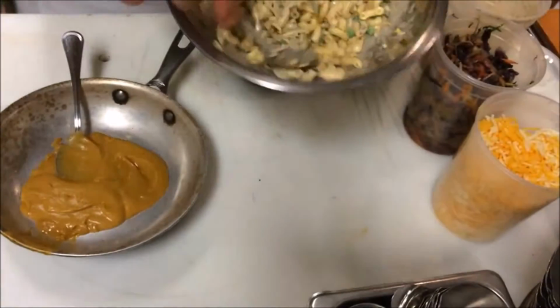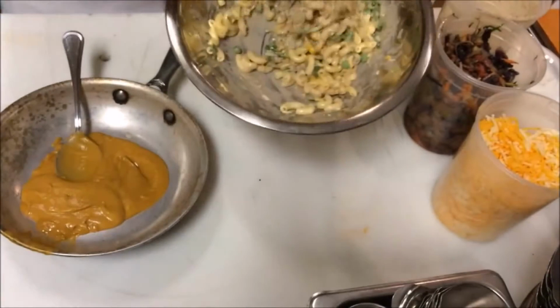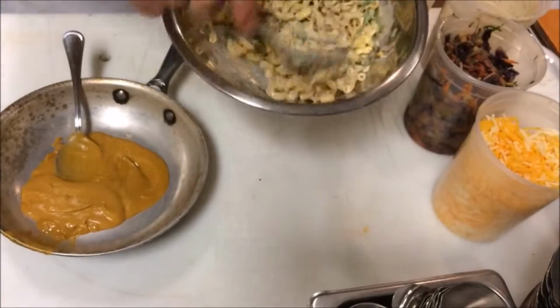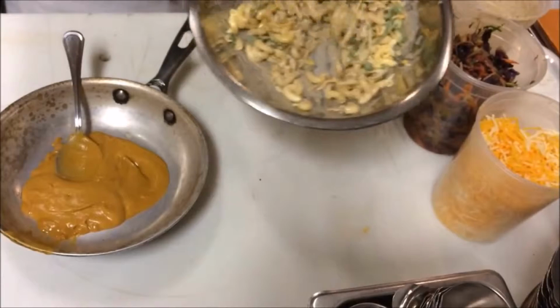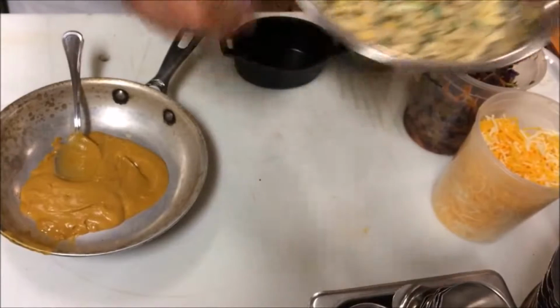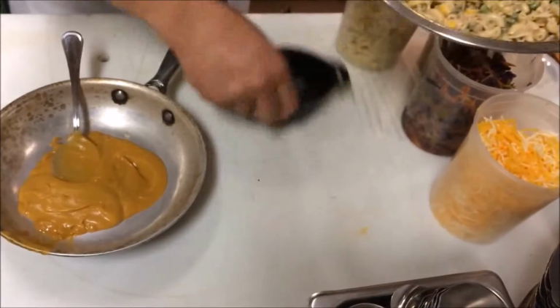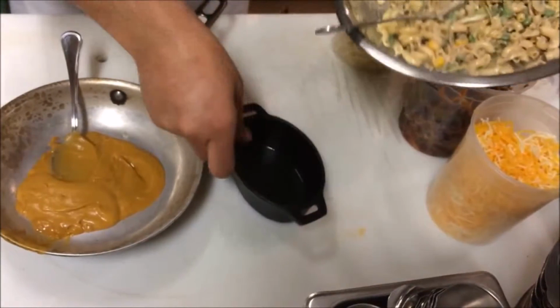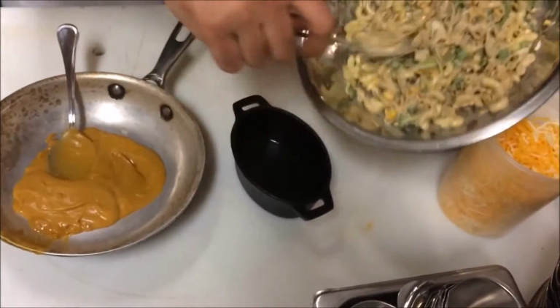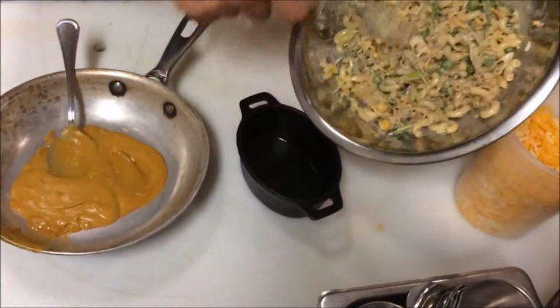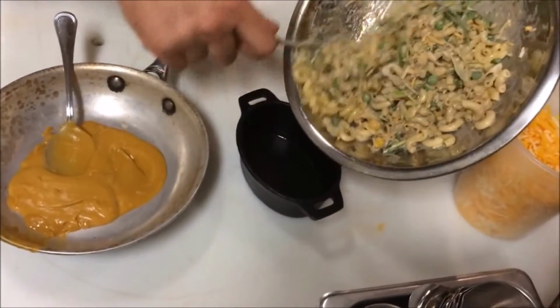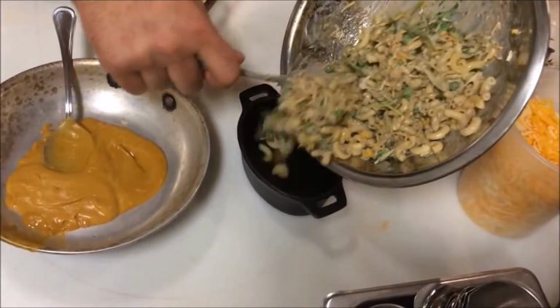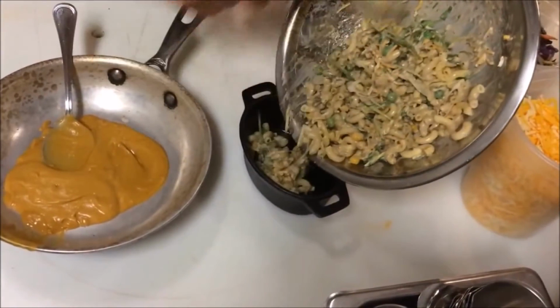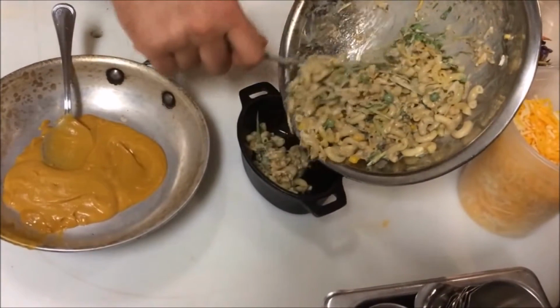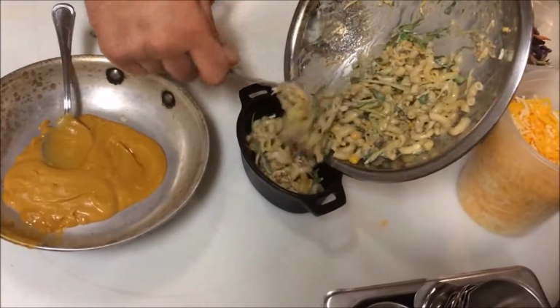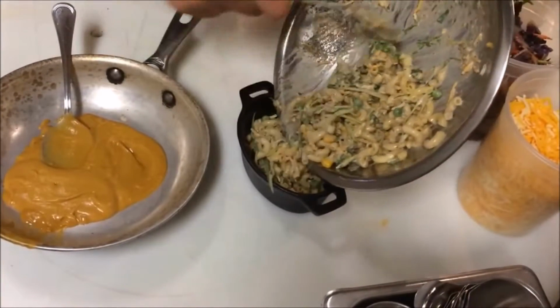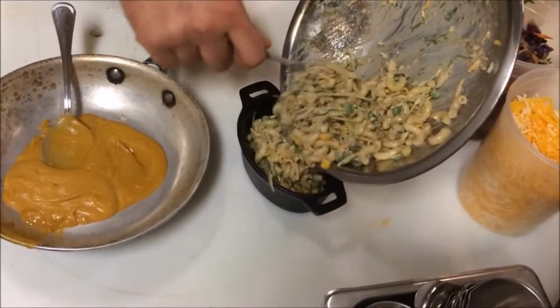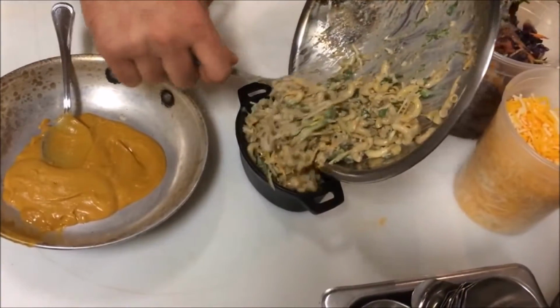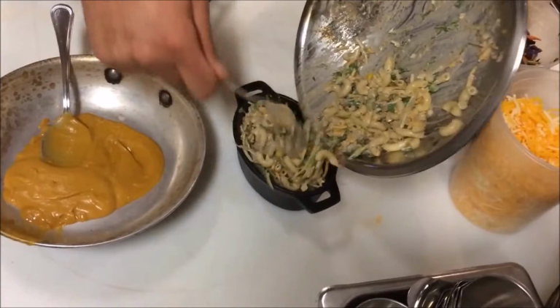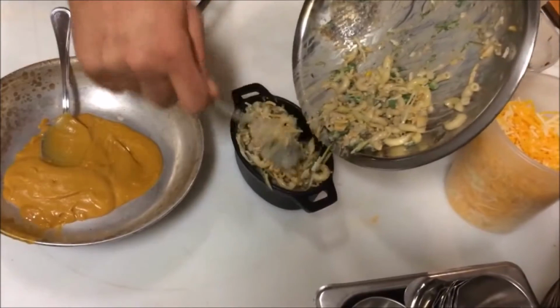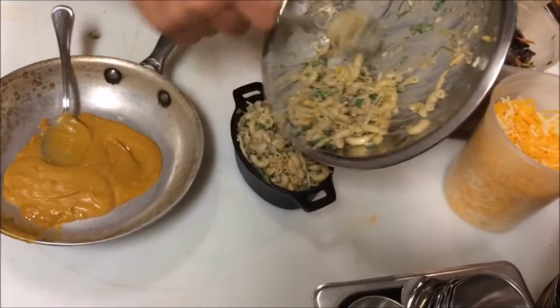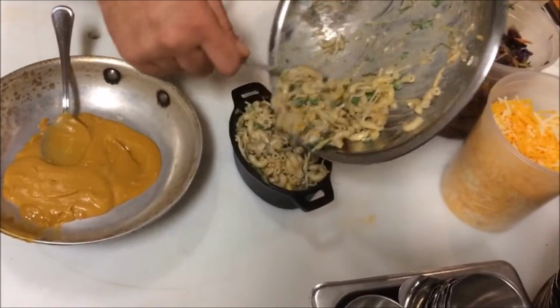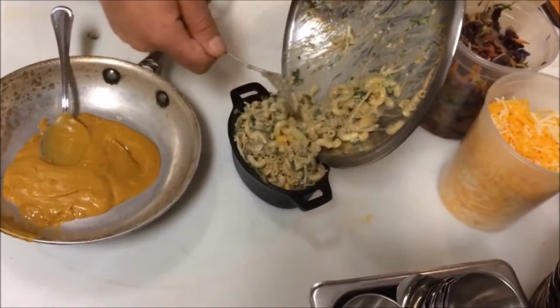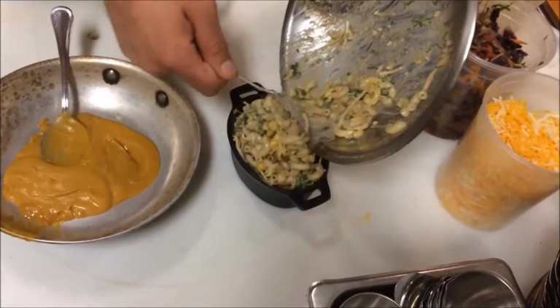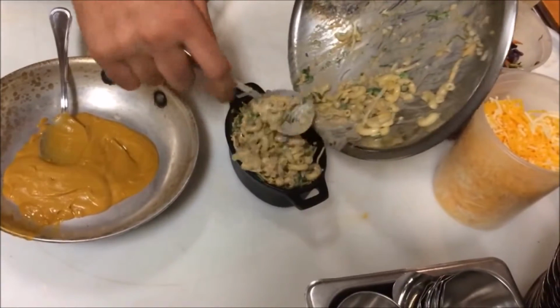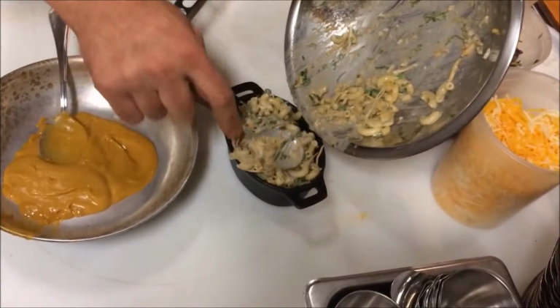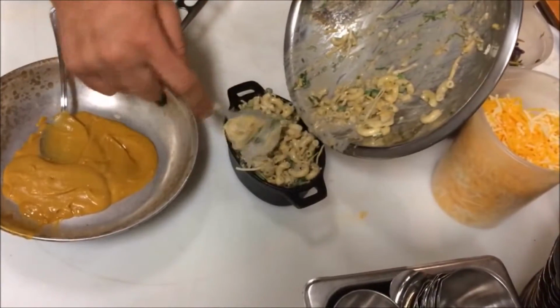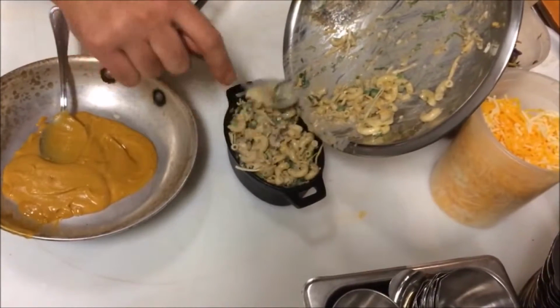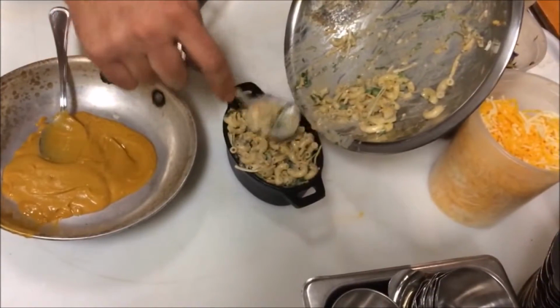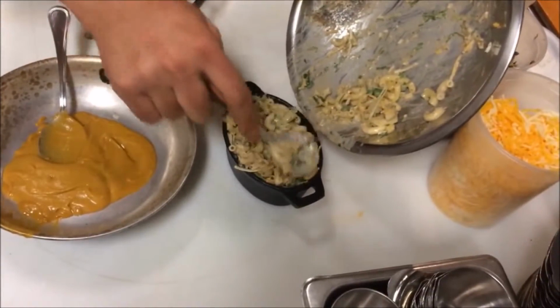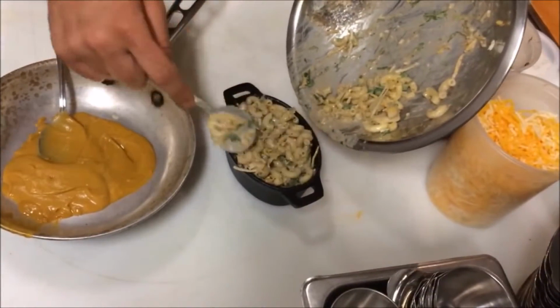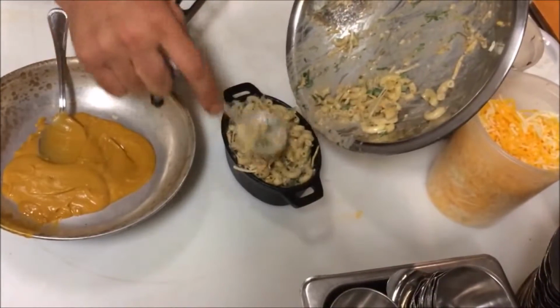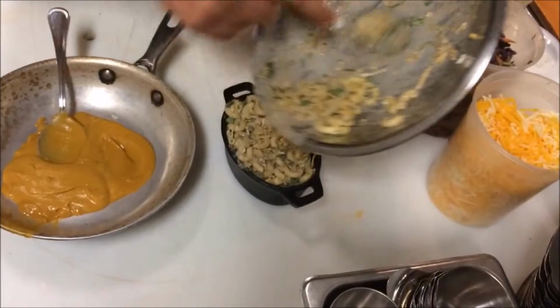A little spicy, creamy, beautiful. We've thrown that into the bowl with the macaroni, peas, corn, and the sauce. Some cheese — both kinds of cheddar, white and yellow.